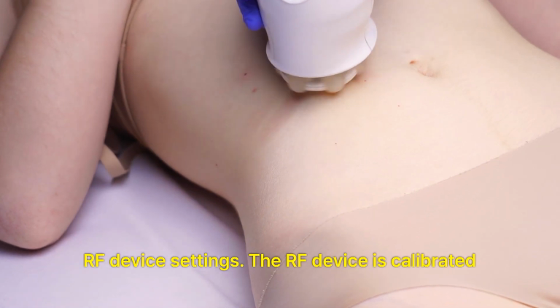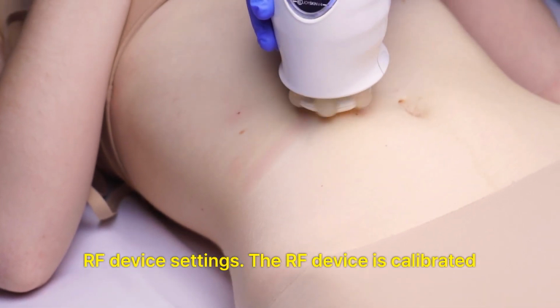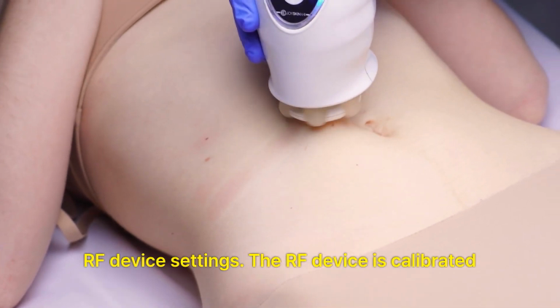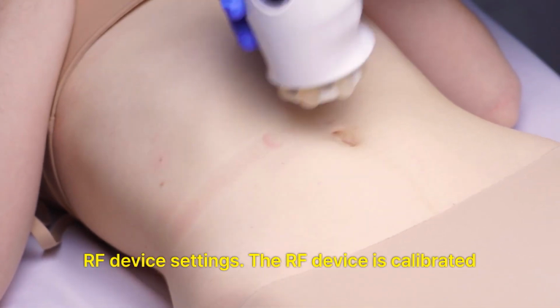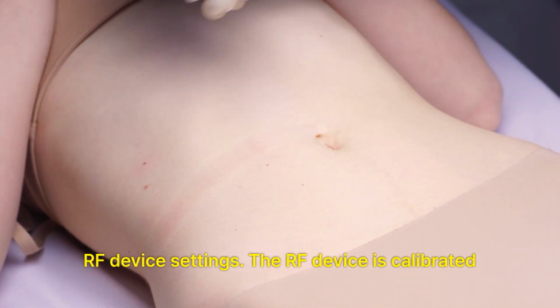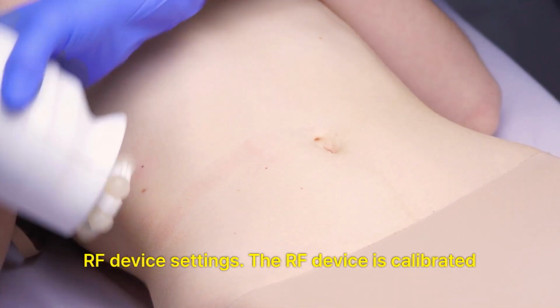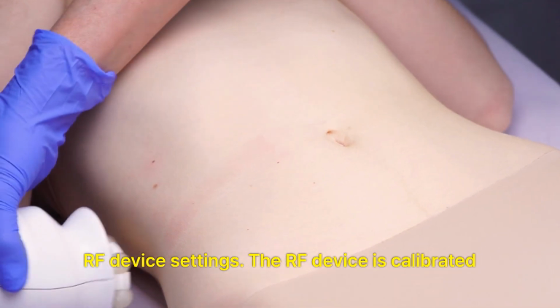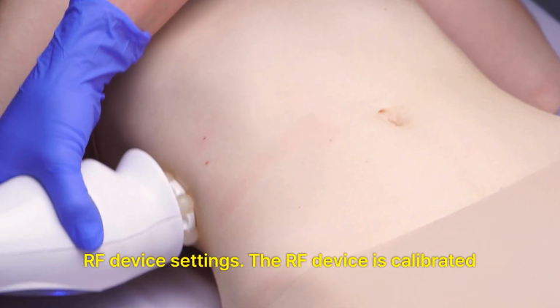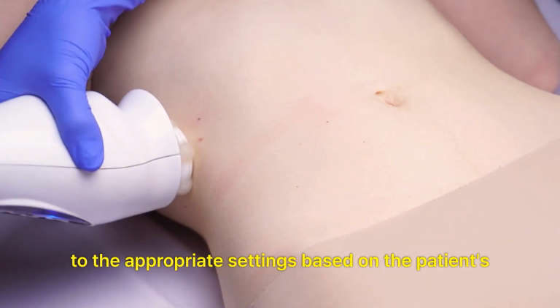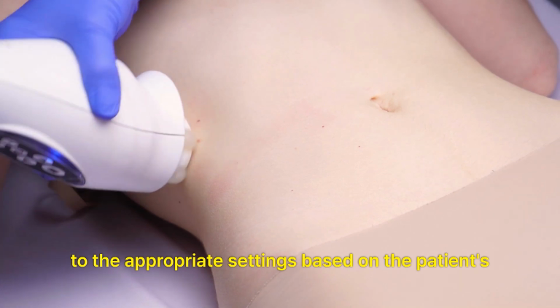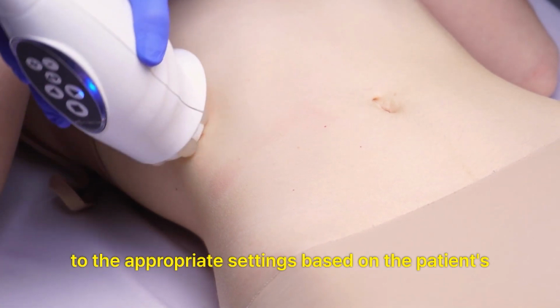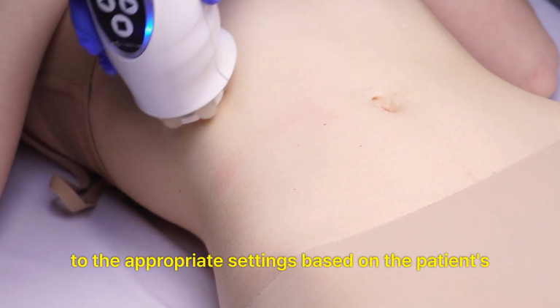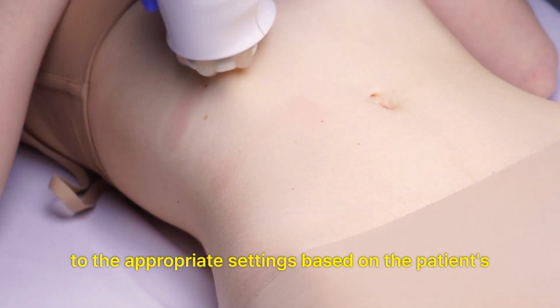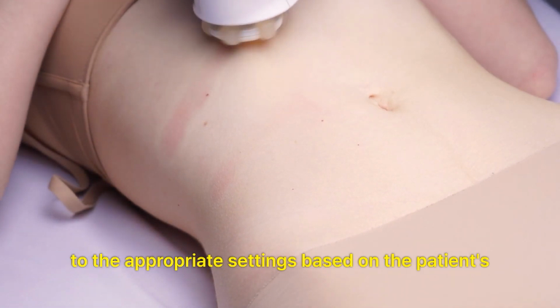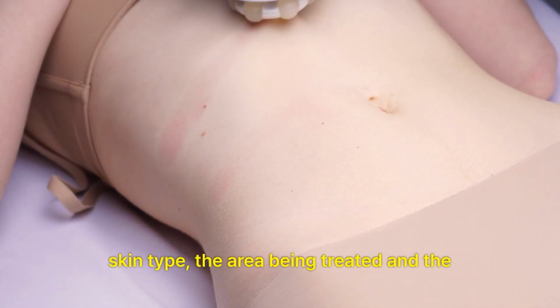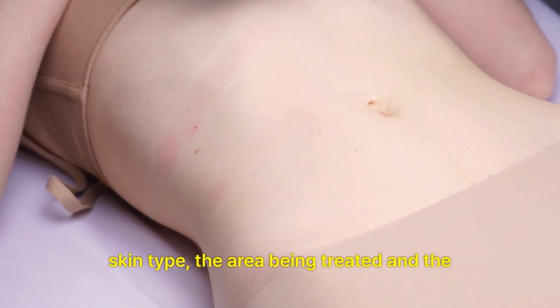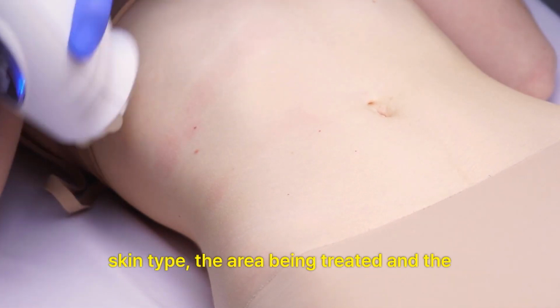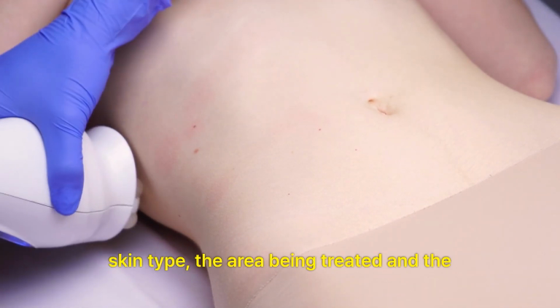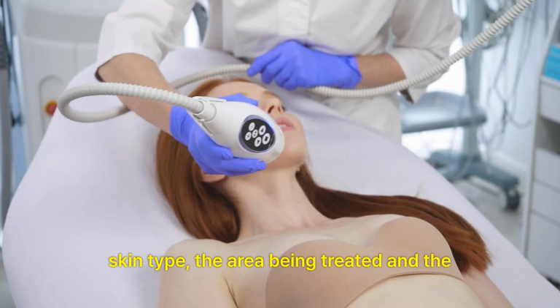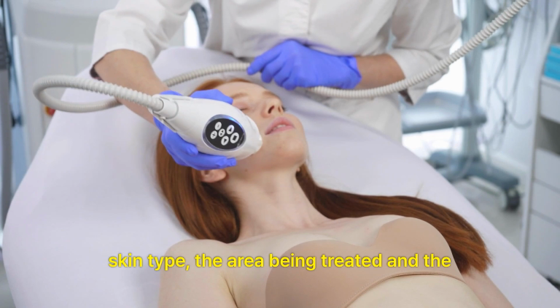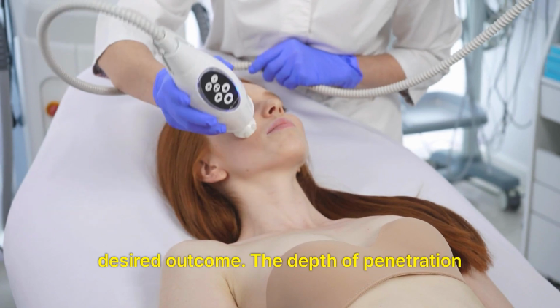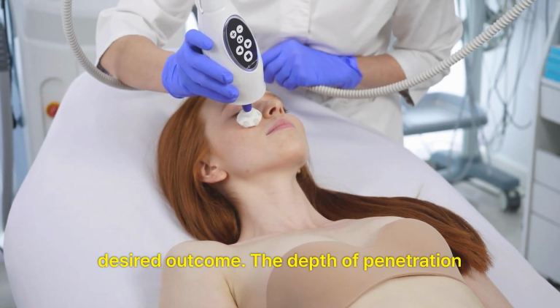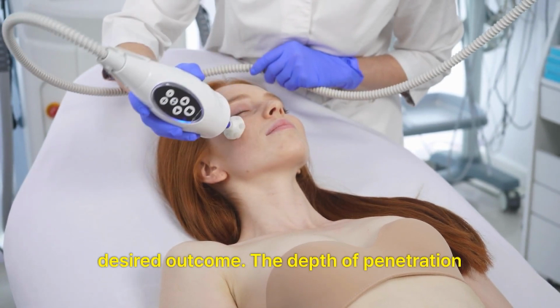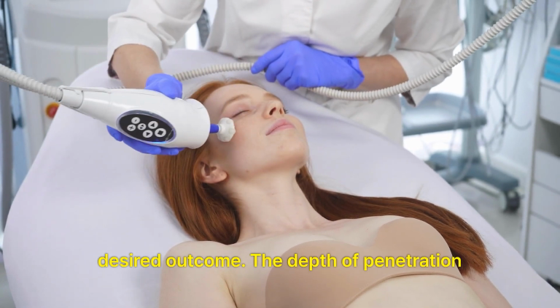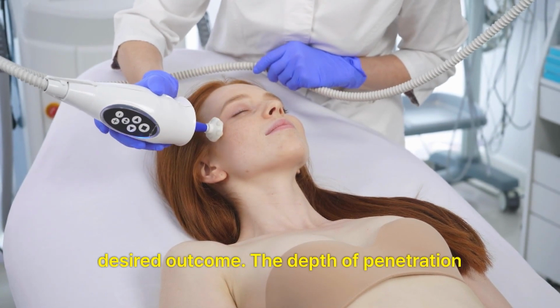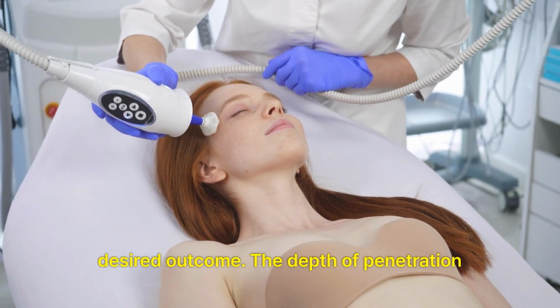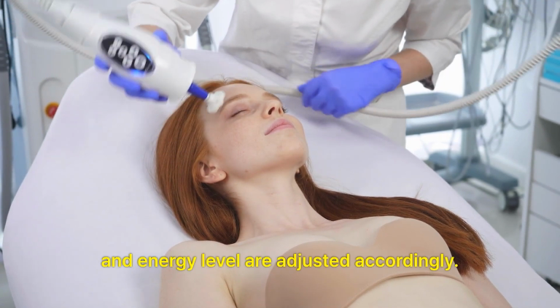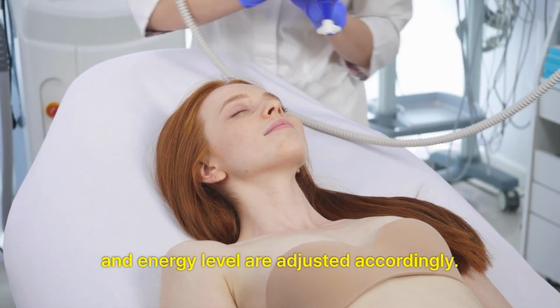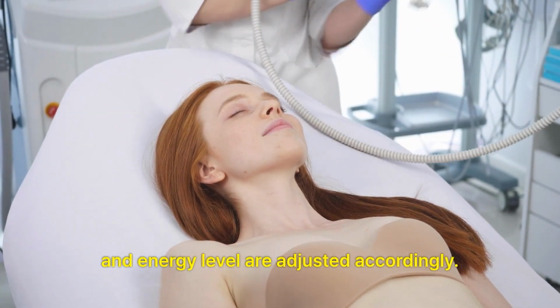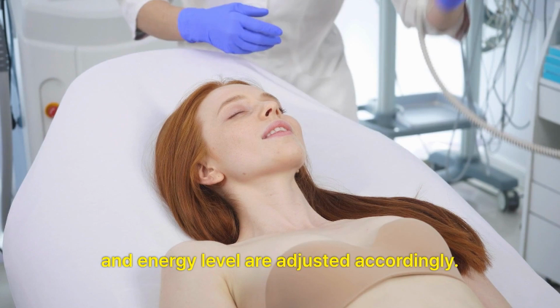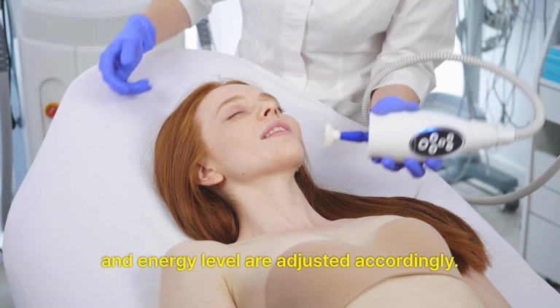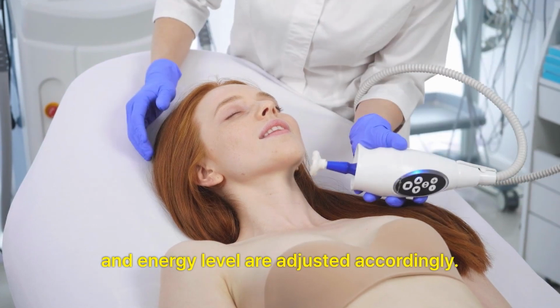RF device settings. The RF device is calibrated to the appropriate settings based on the patient's skin type, the area being treated, and the desired outcome. The depth of penetration and energy level are adjusted accordingly.